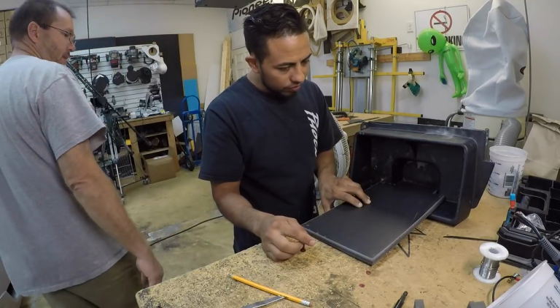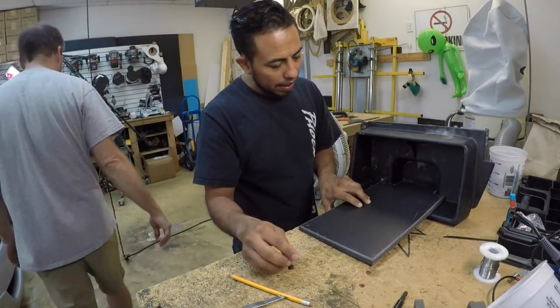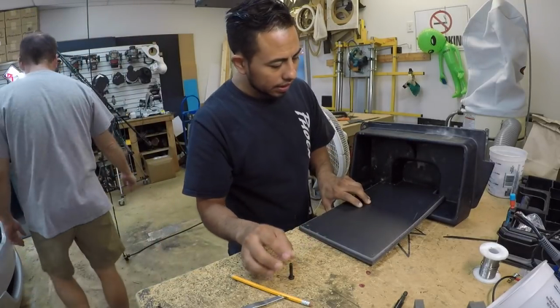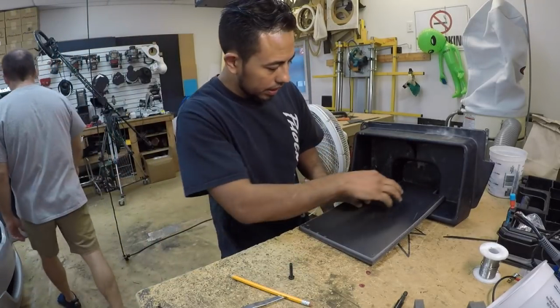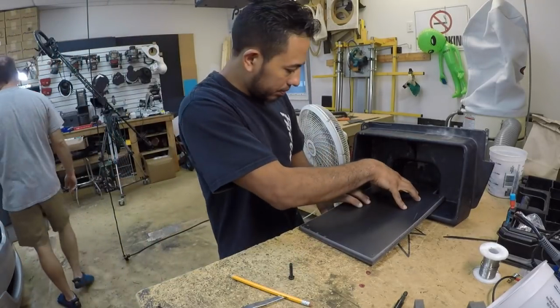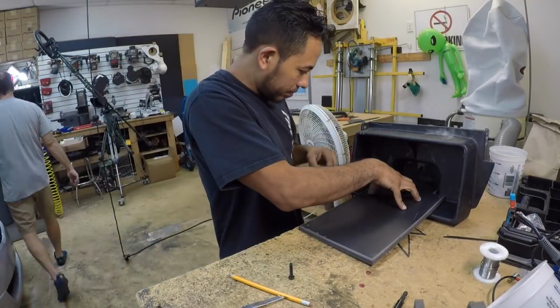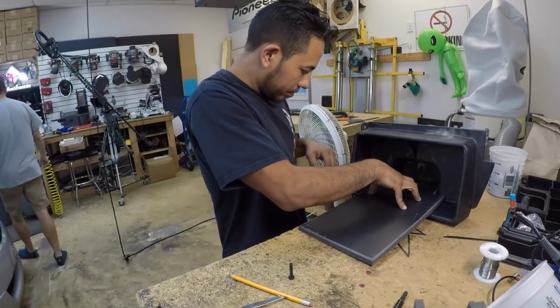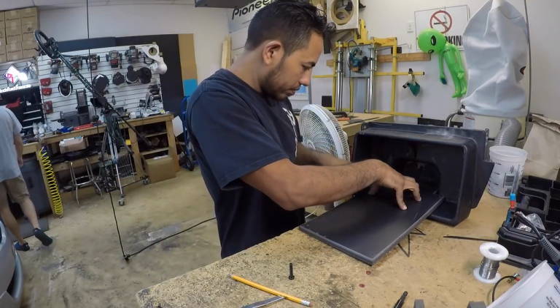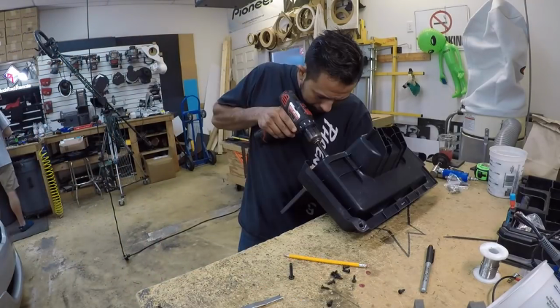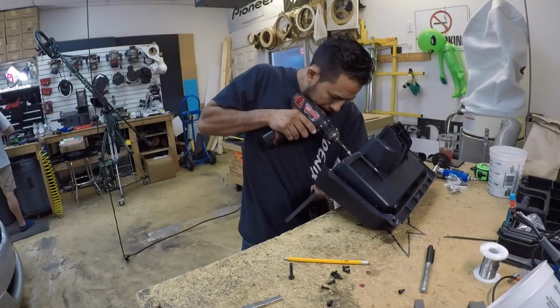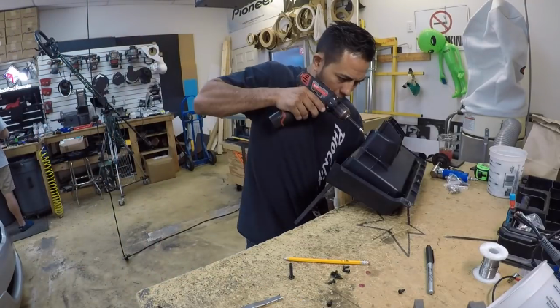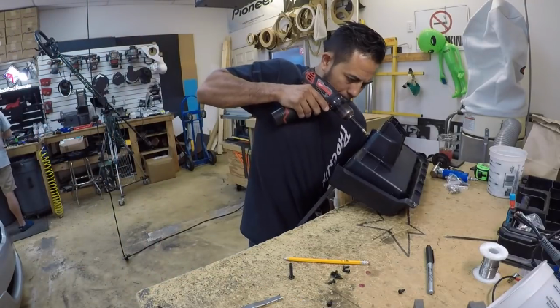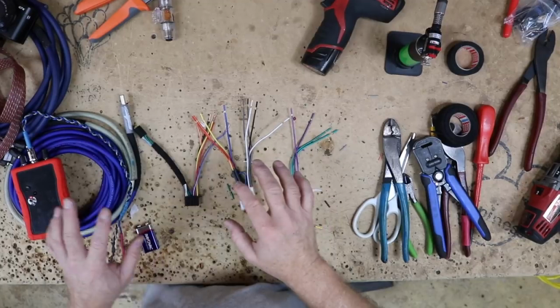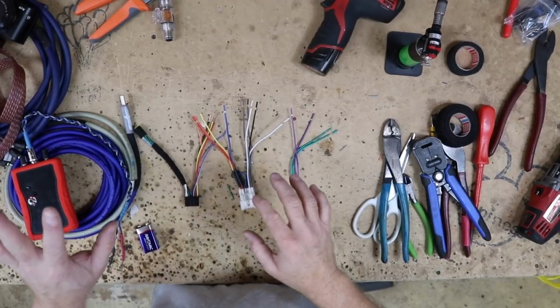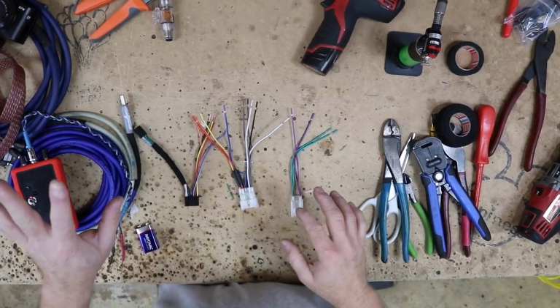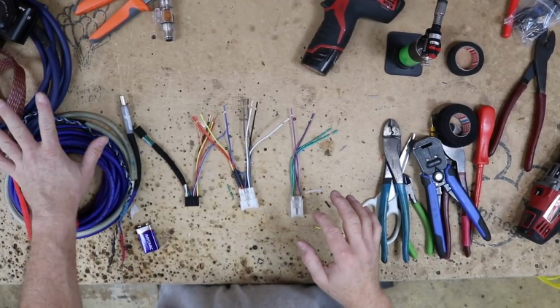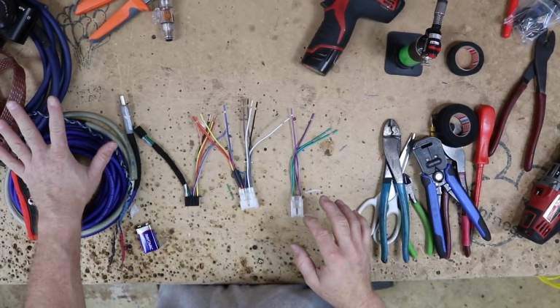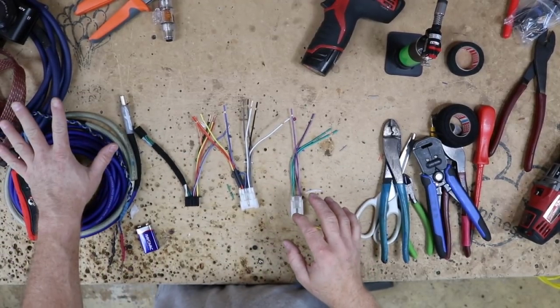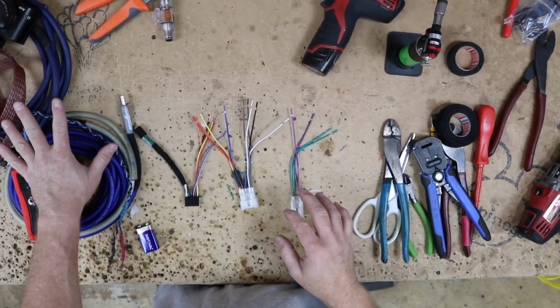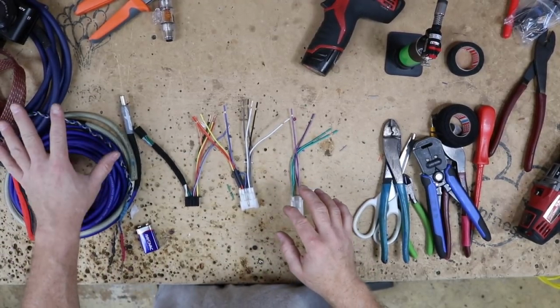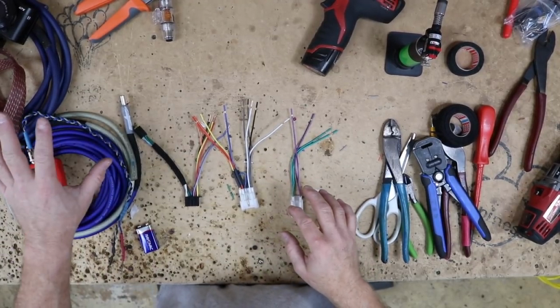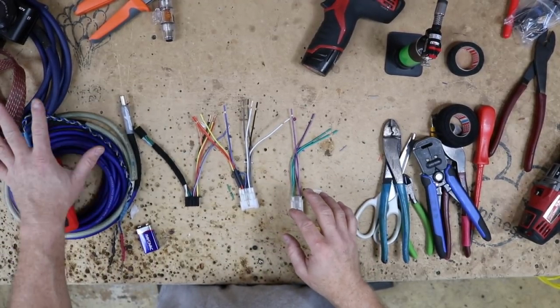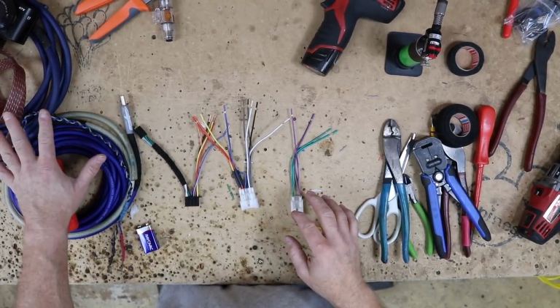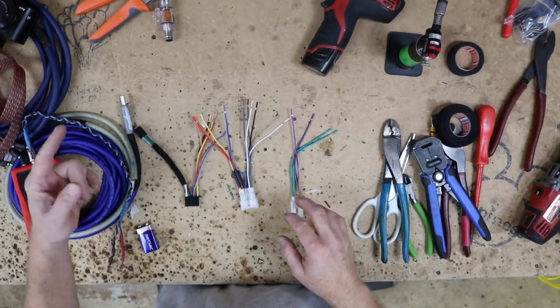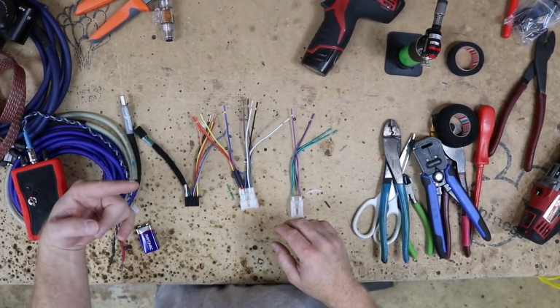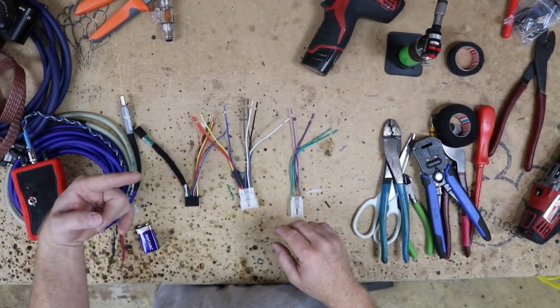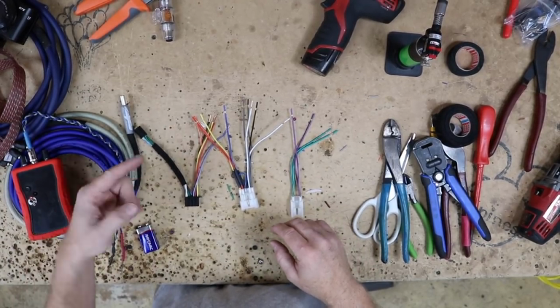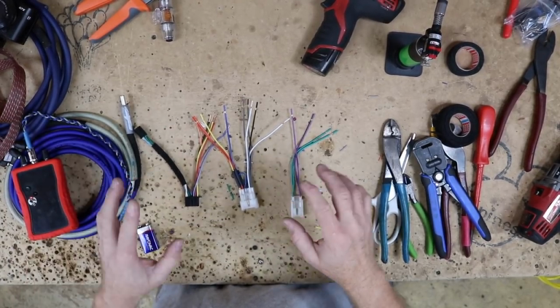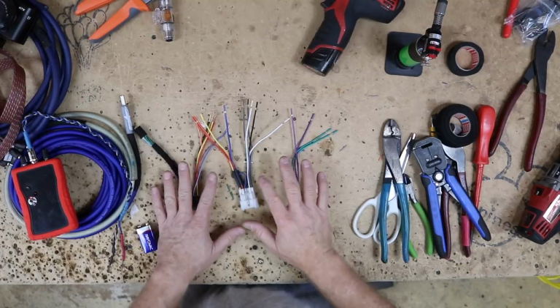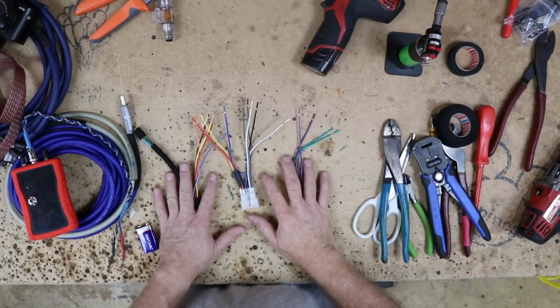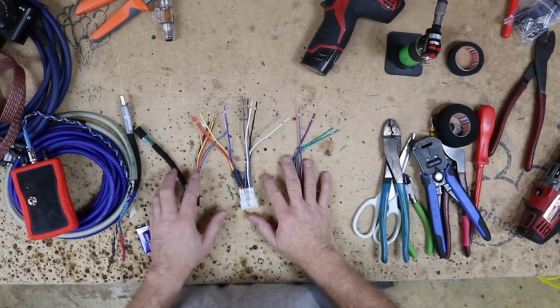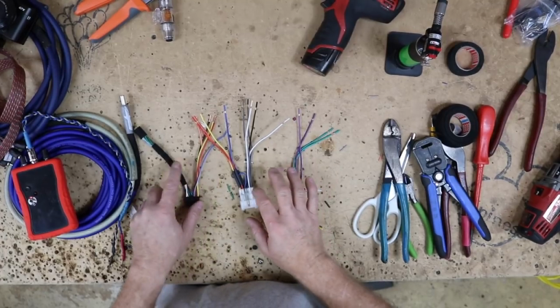From the back? Okay, yeah, from the back. All right, so we have the wires that we need for the amplifier all good to go — we just need to screw them into the amplifier. We're working on the harness right now.